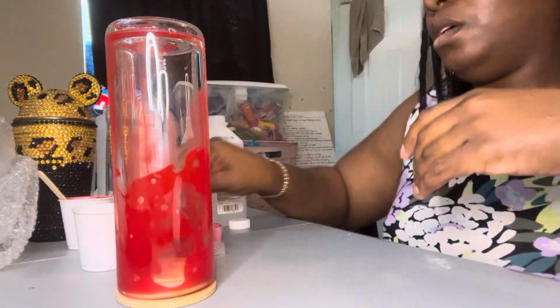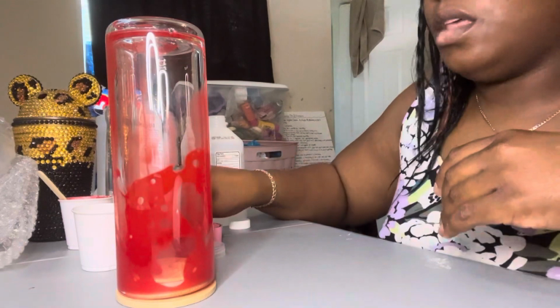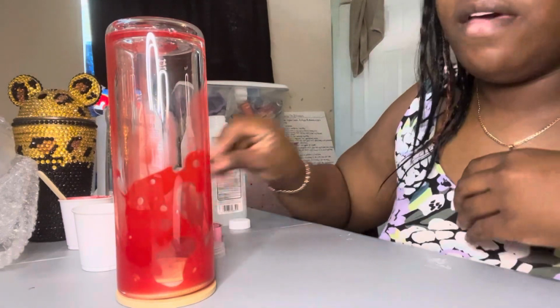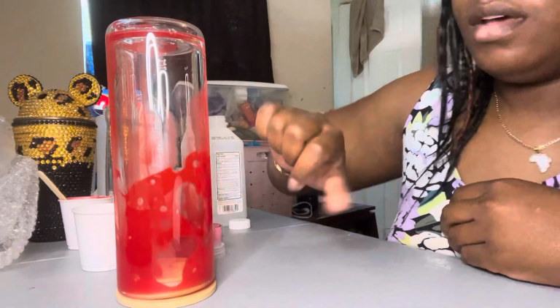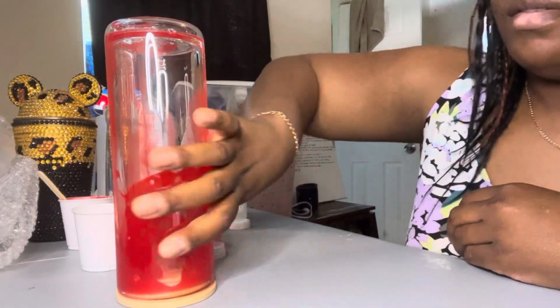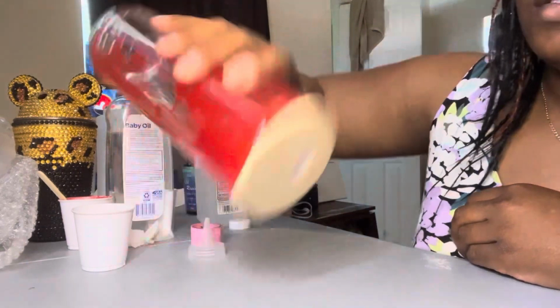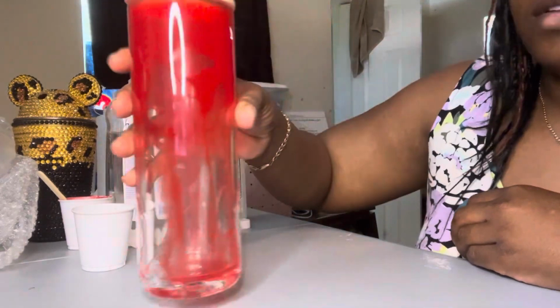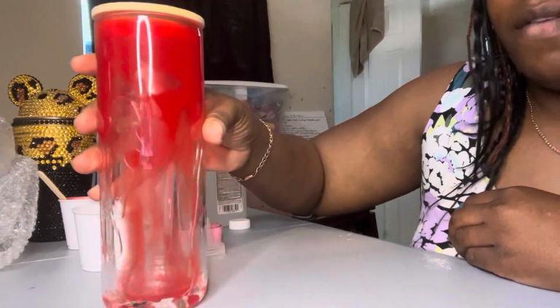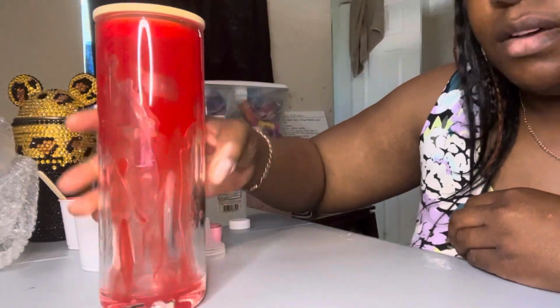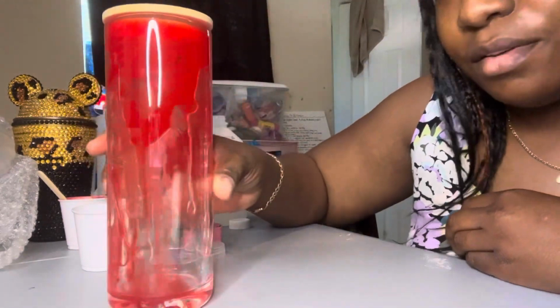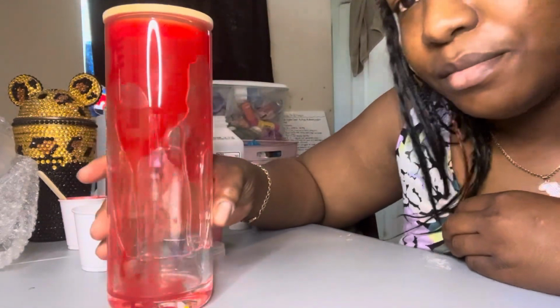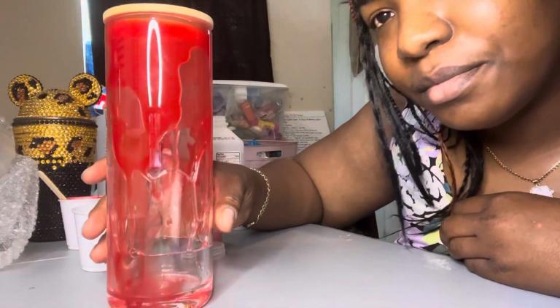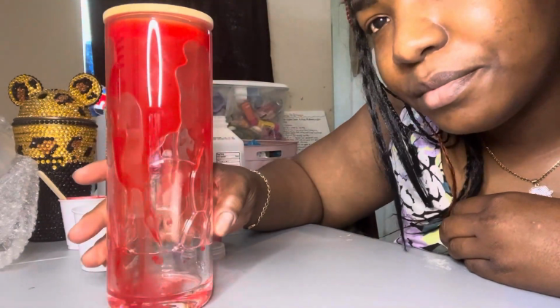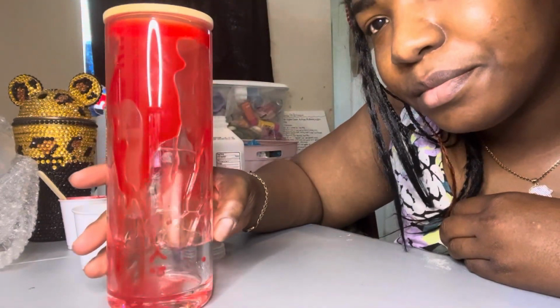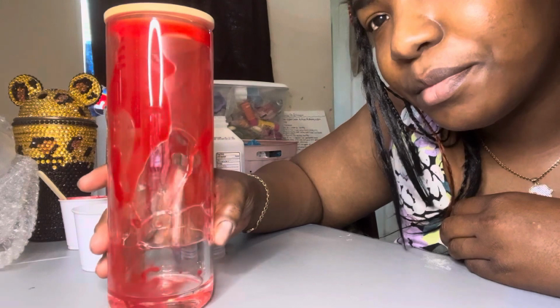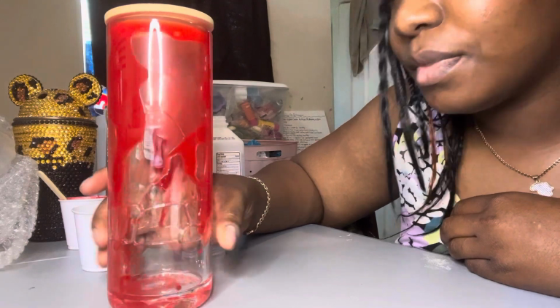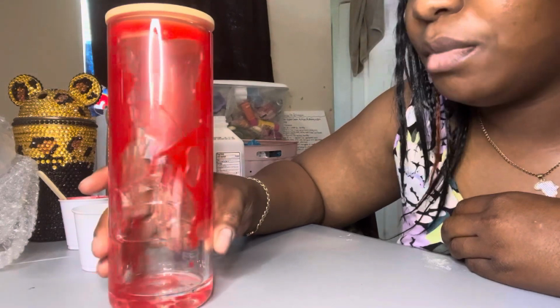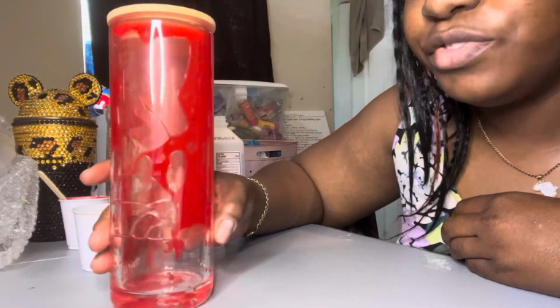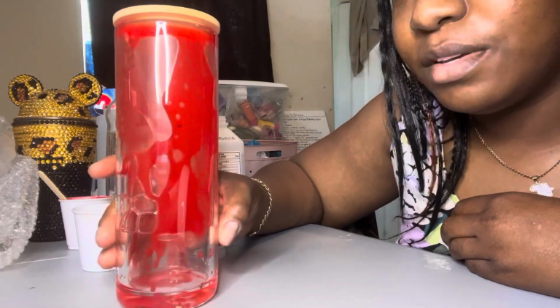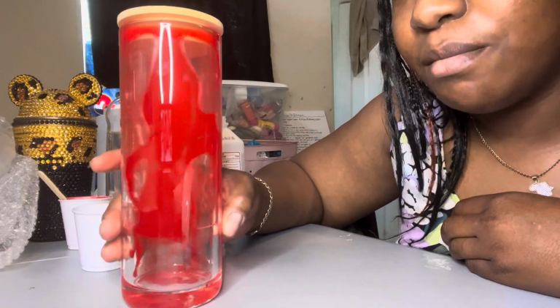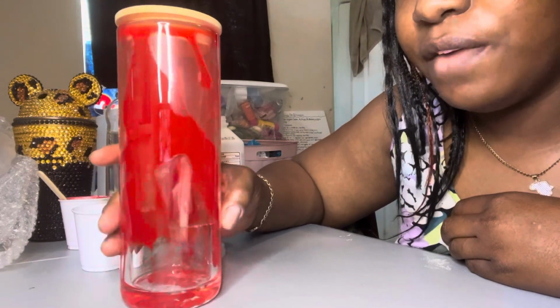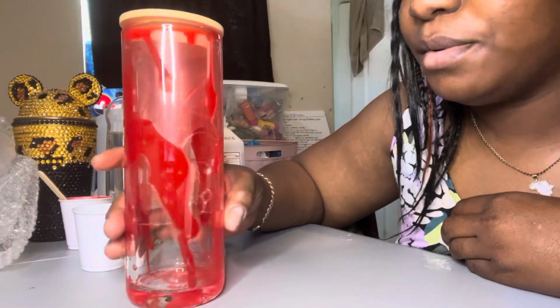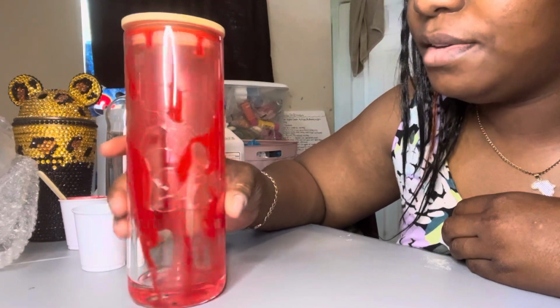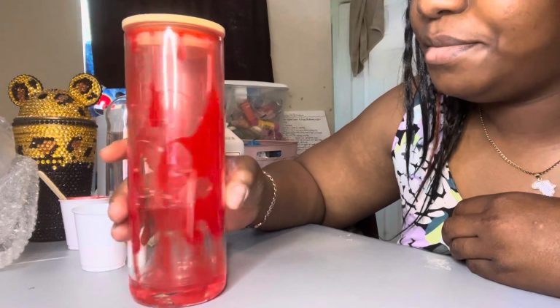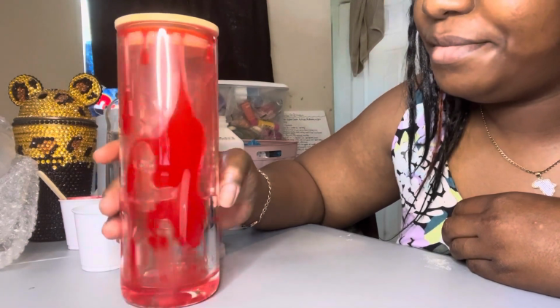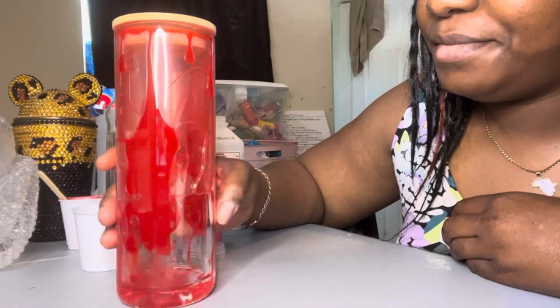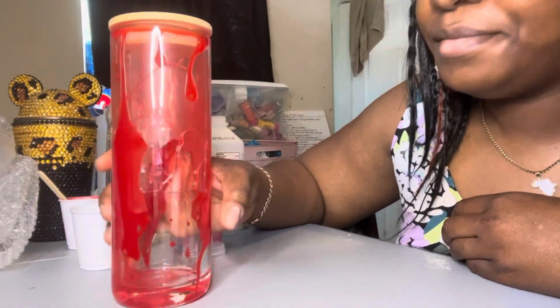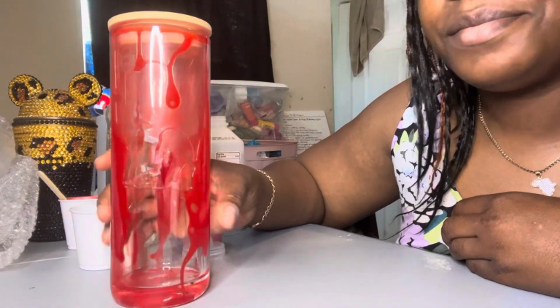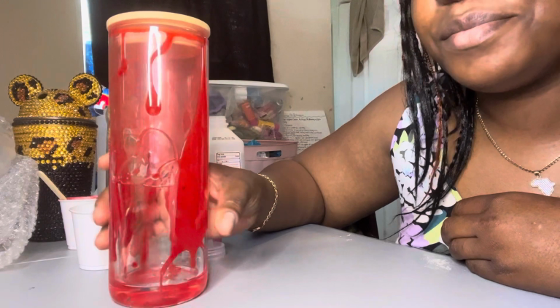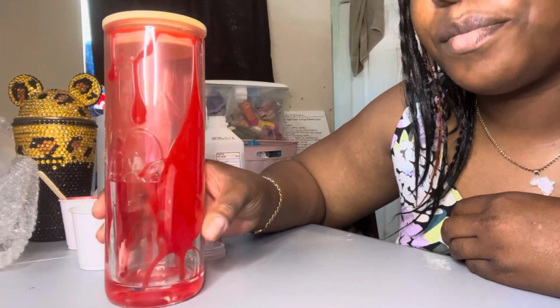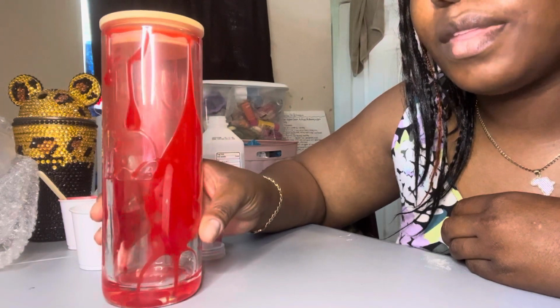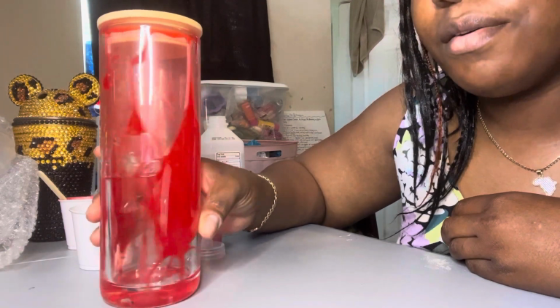And there we have it — lava snow globe, blood drips. Great for Halloween. Alrighty!